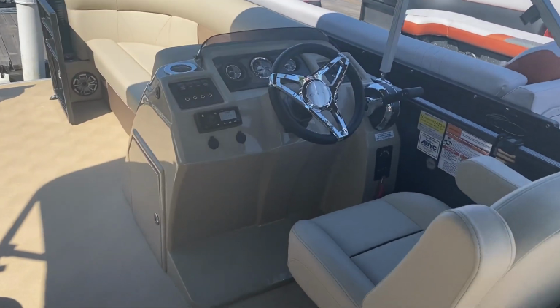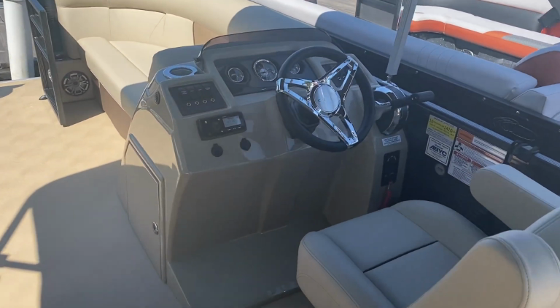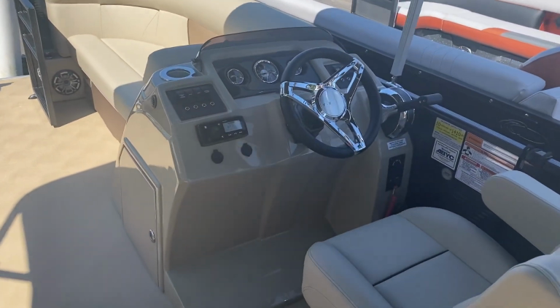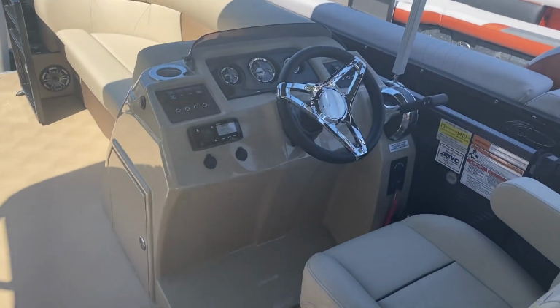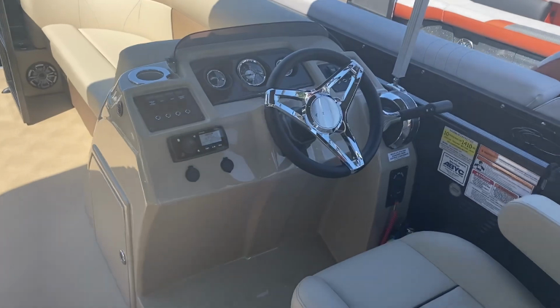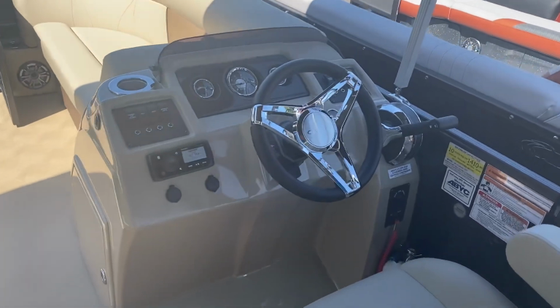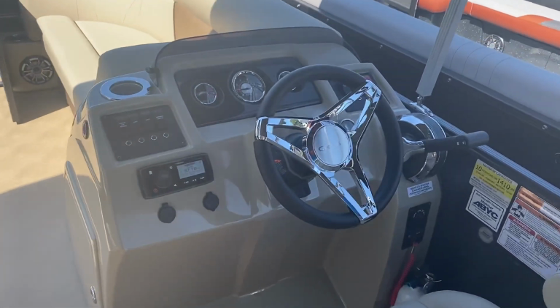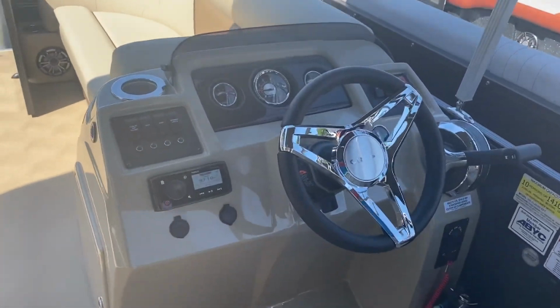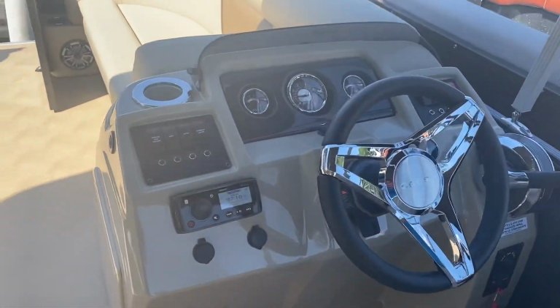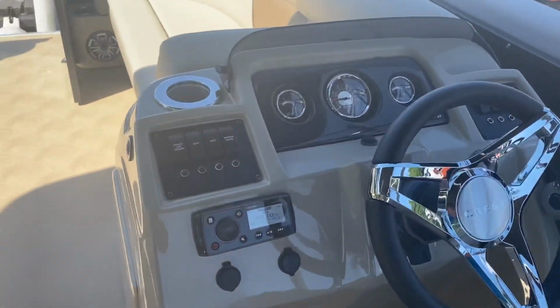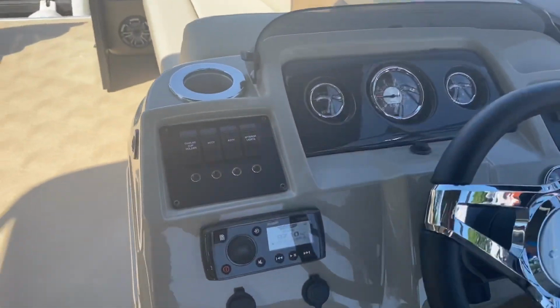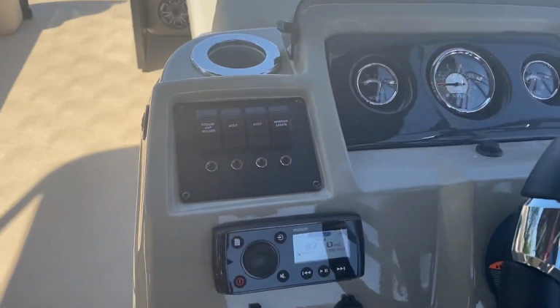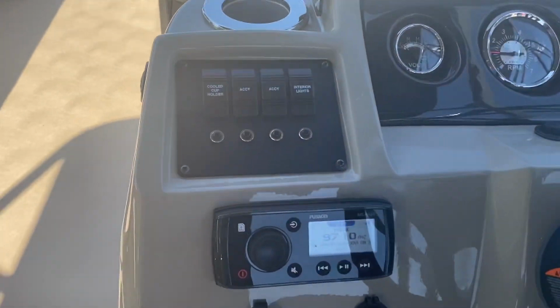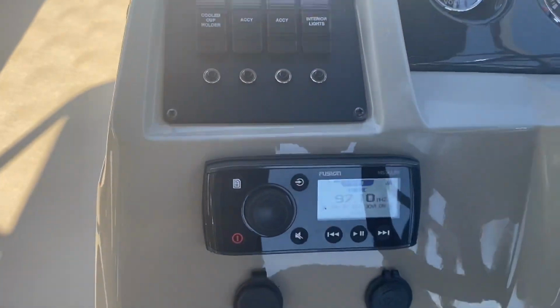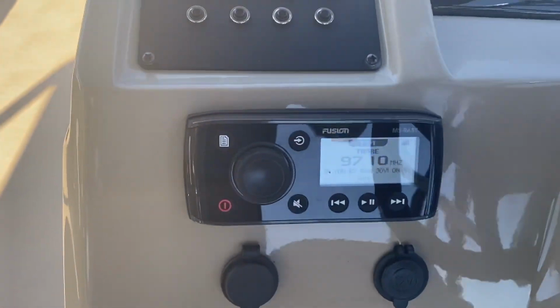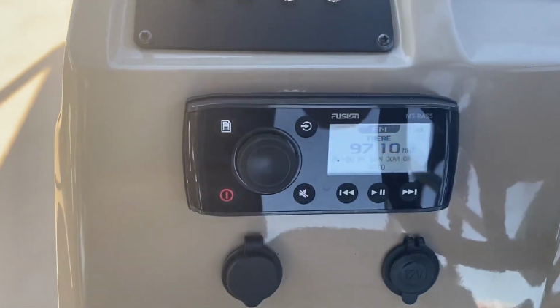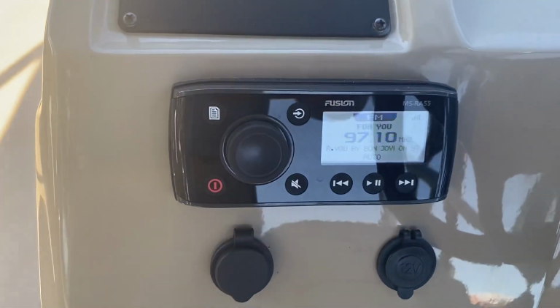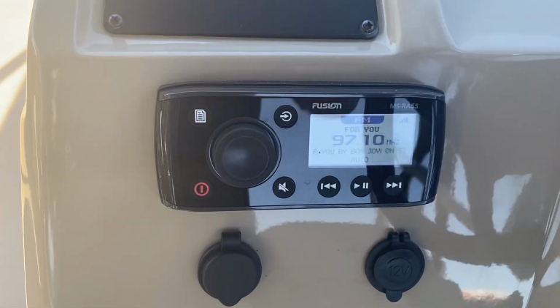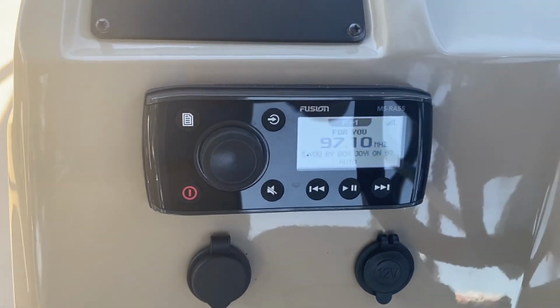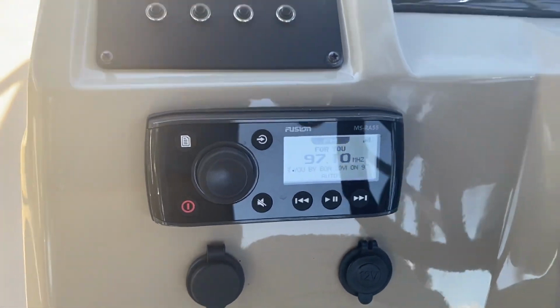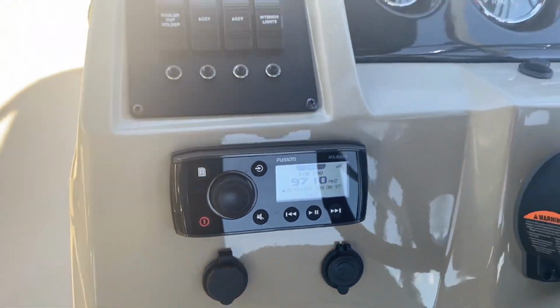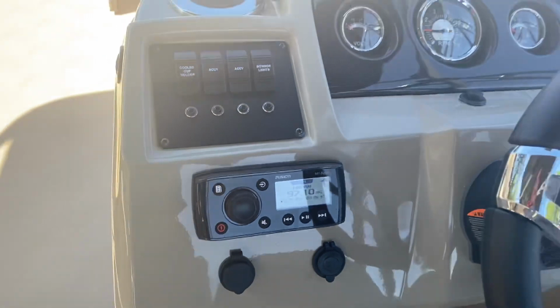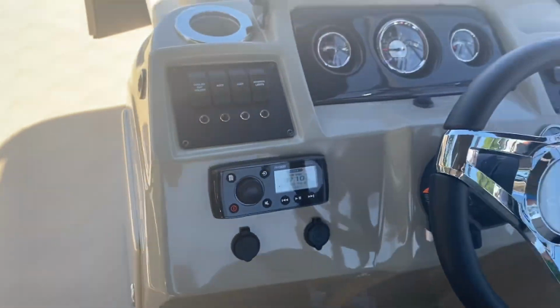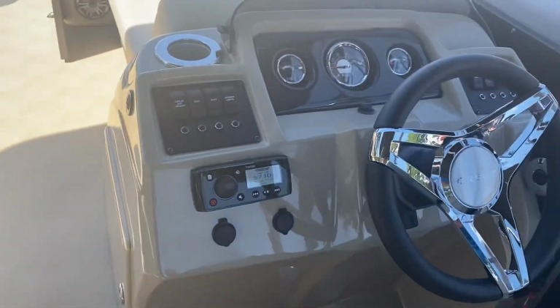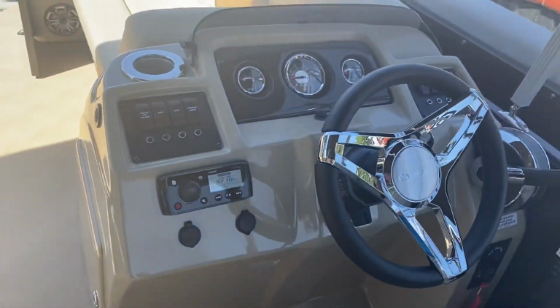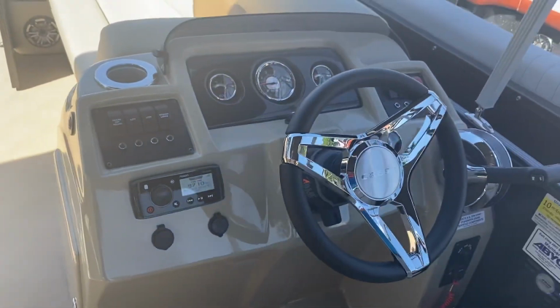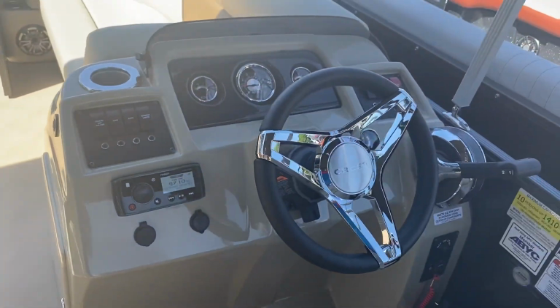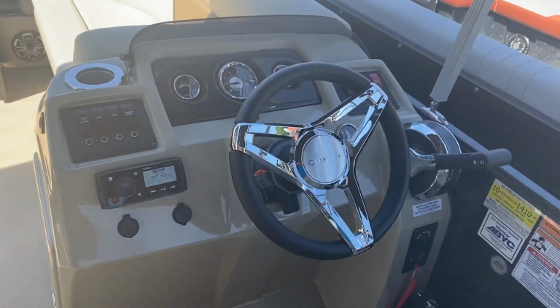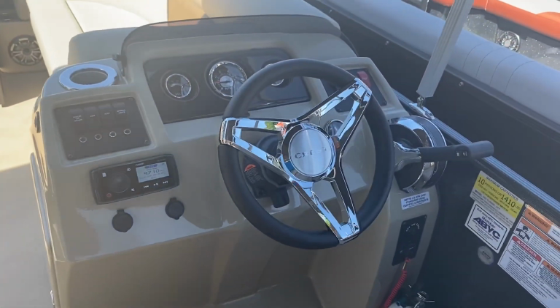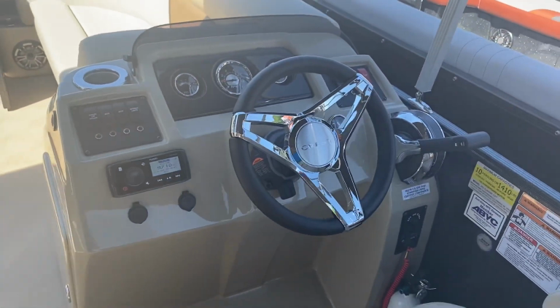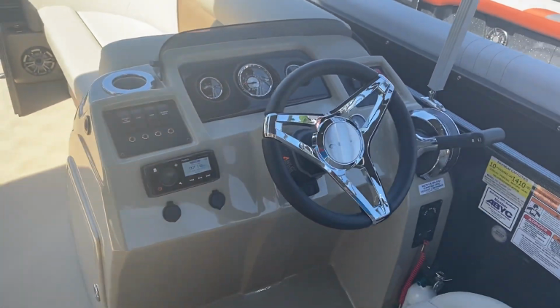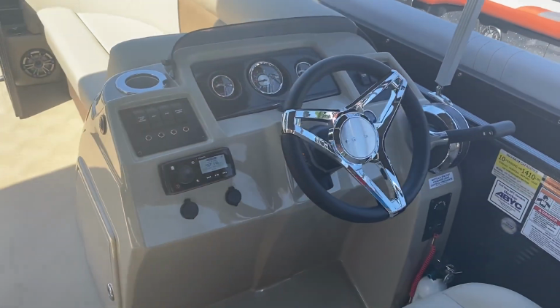This particular boat also has a nice Fusion stereo. It is Bluetooth and it does have USB connections and mini auxiliary.